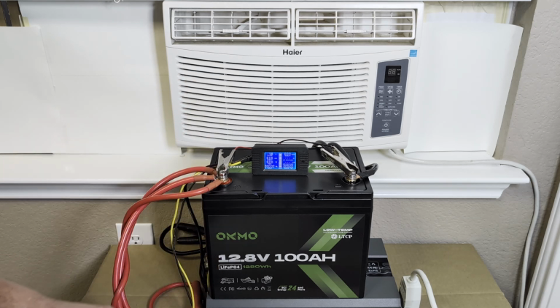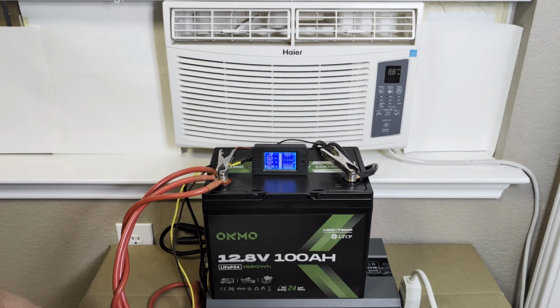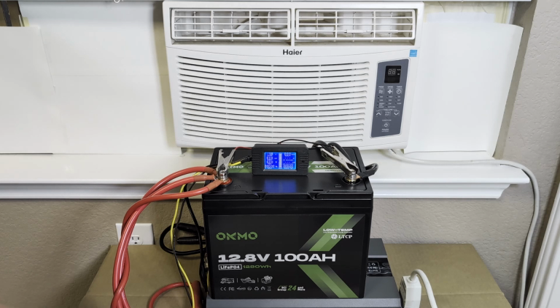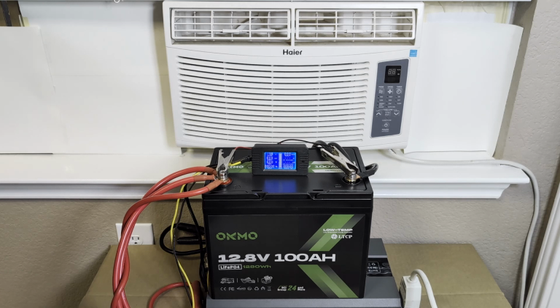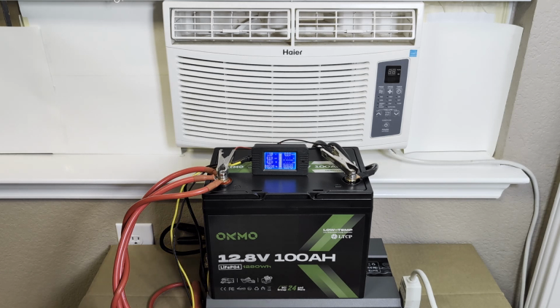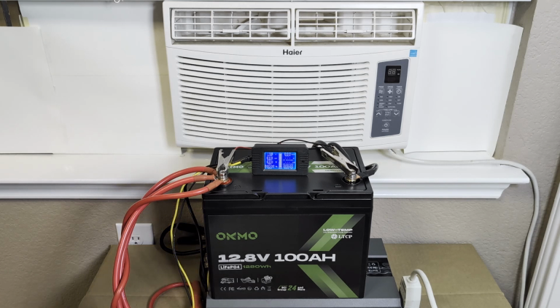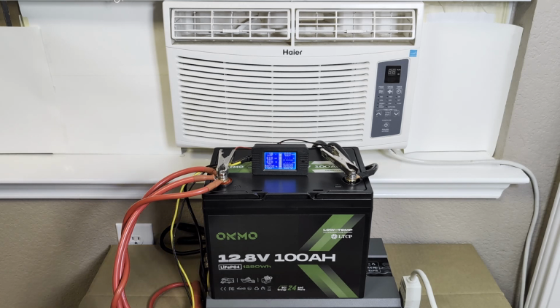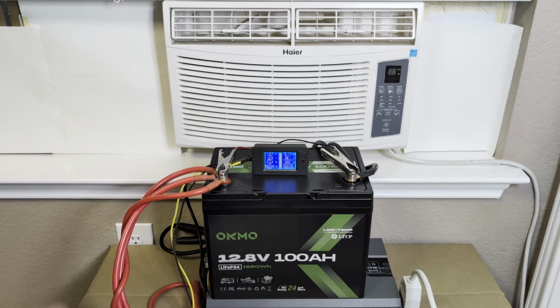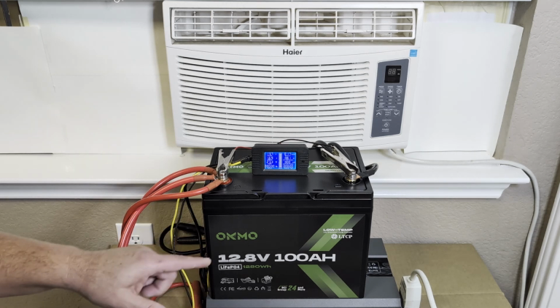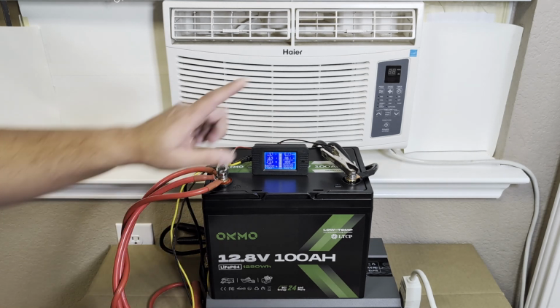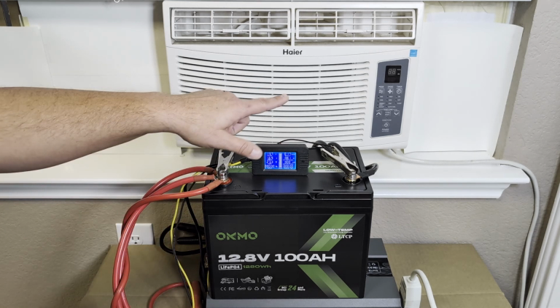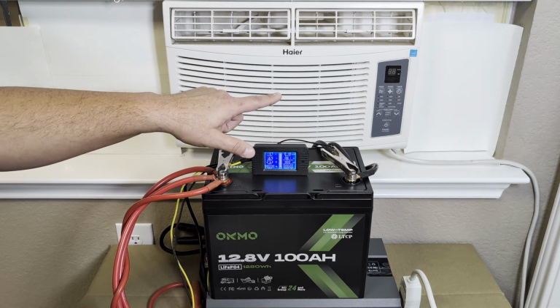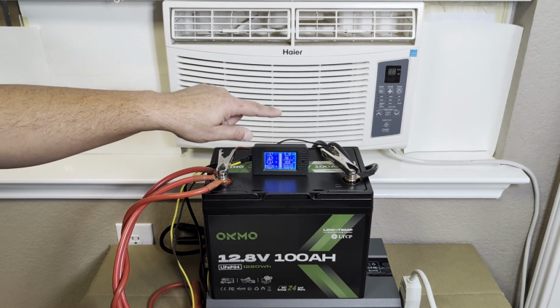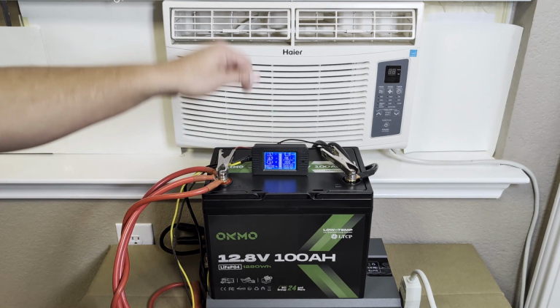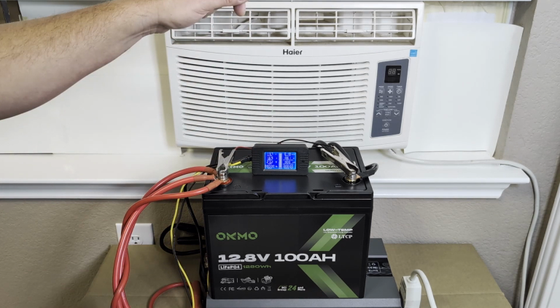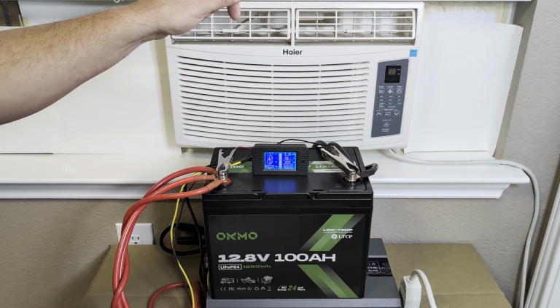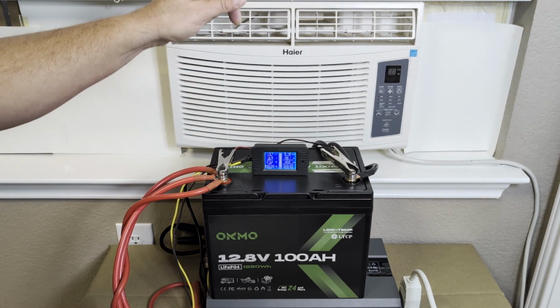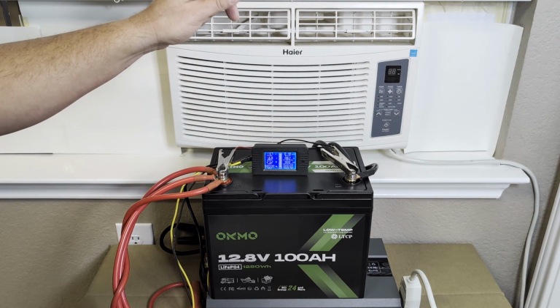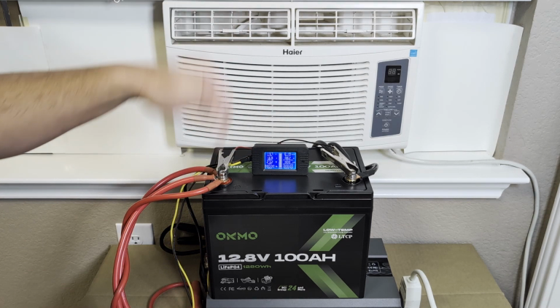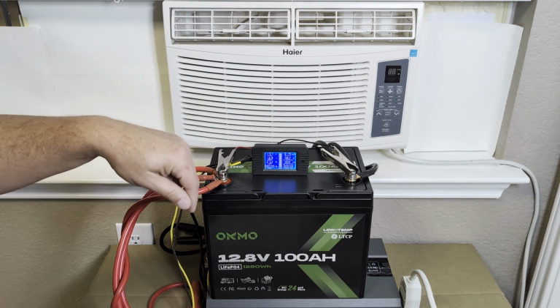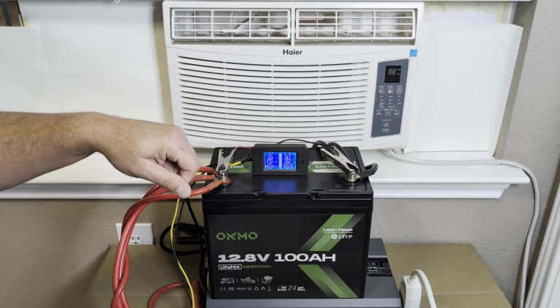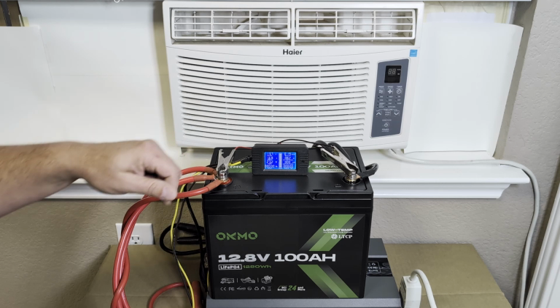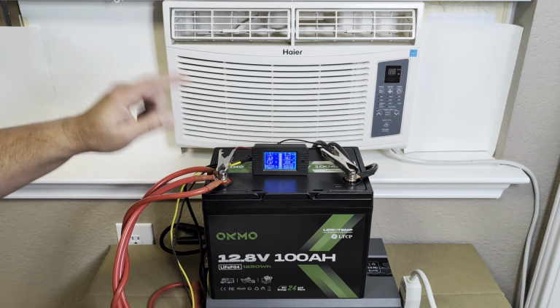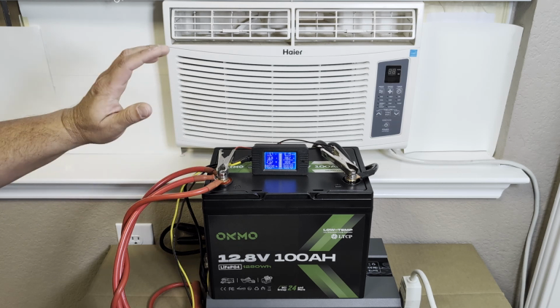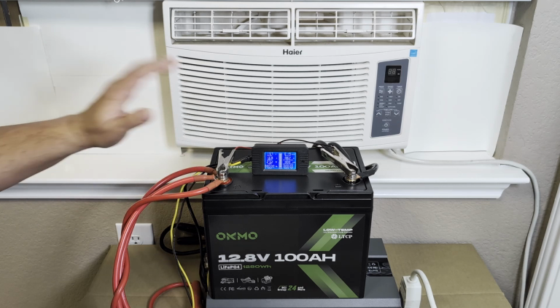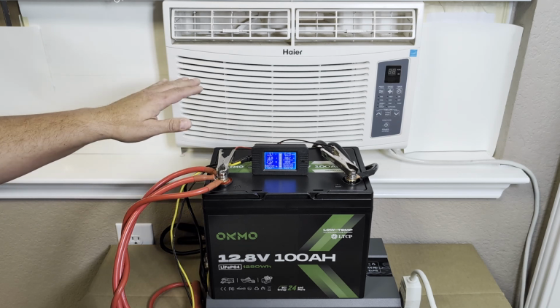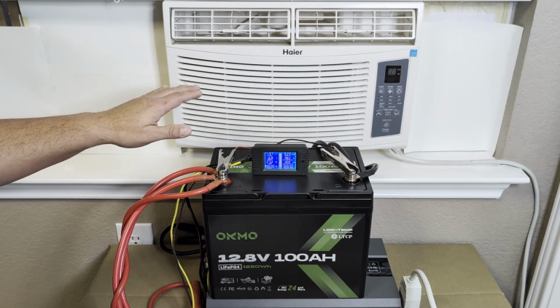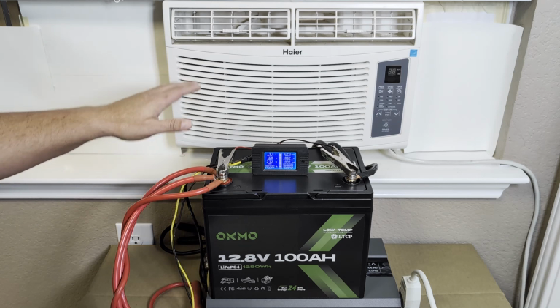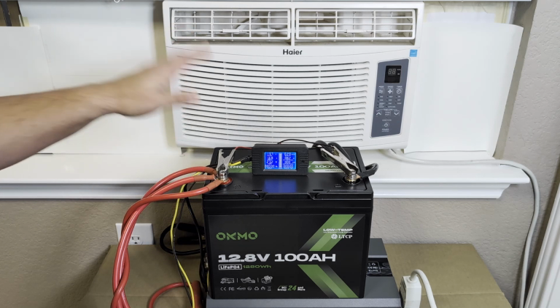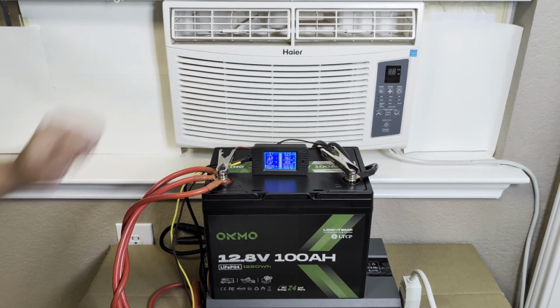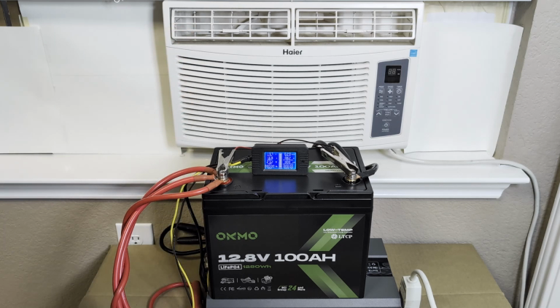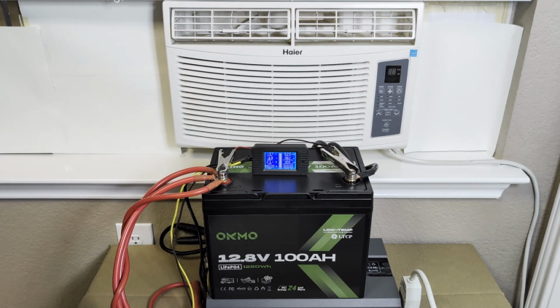With all that said, let's get this thing started. I'm going to go ahead and turn the inverter on, then turn the AC unit on and put it all the way down as cold as it can go so we can keep it running and see how long it's going to work.